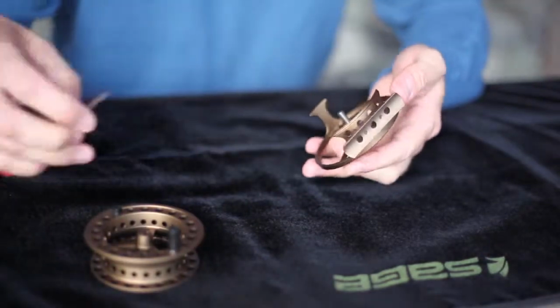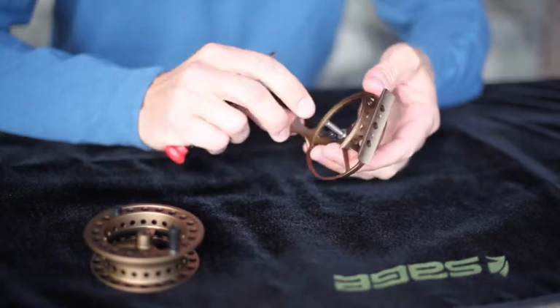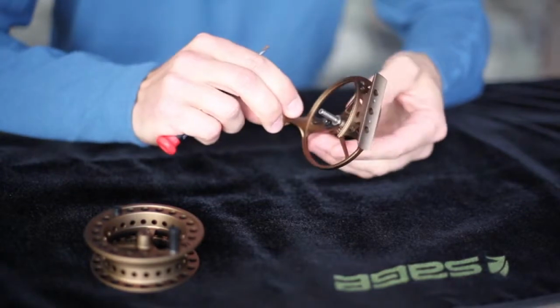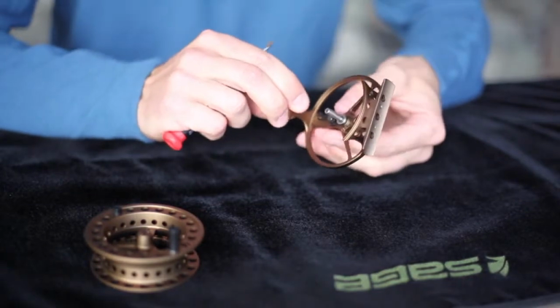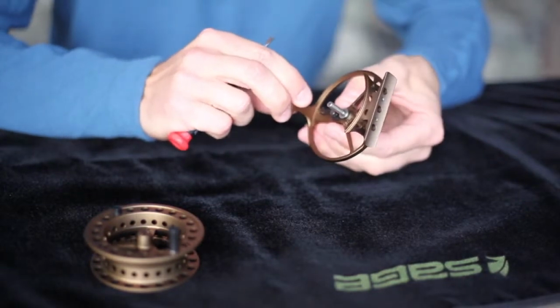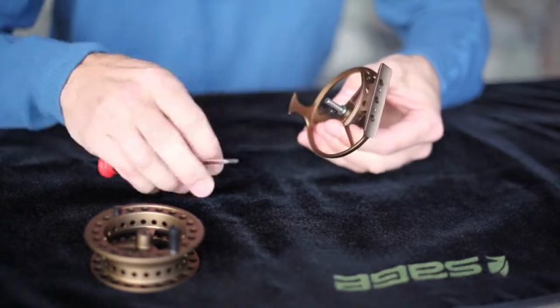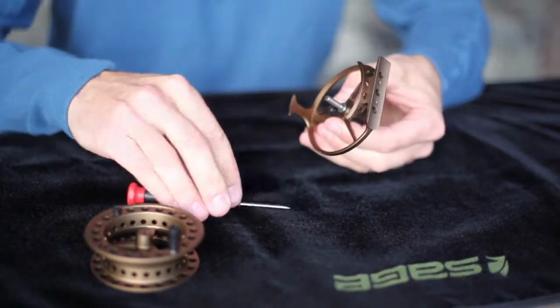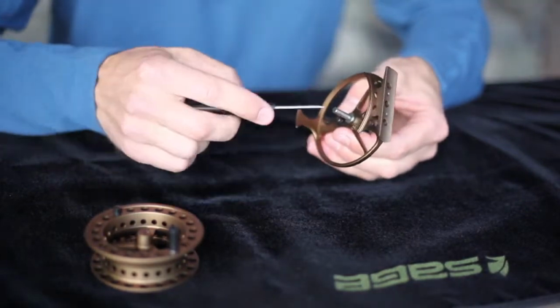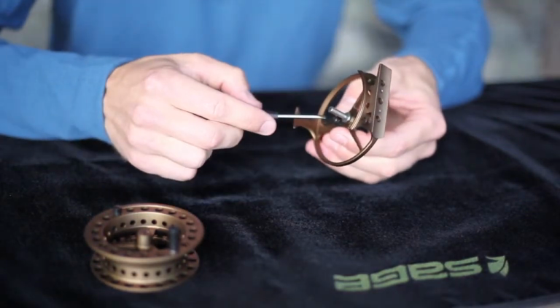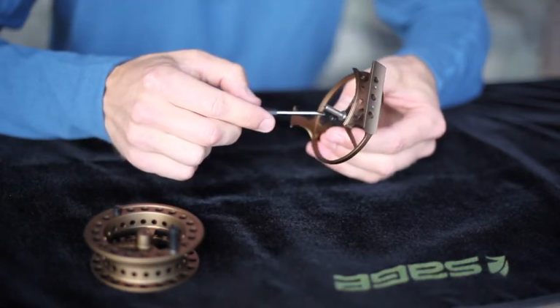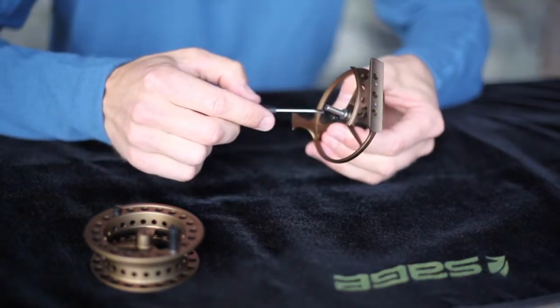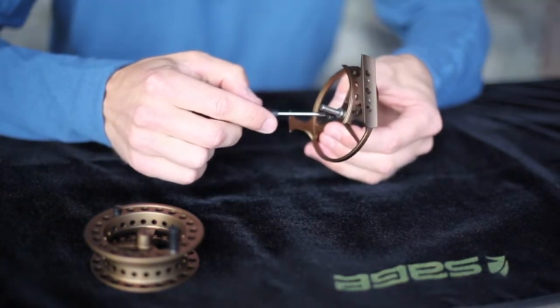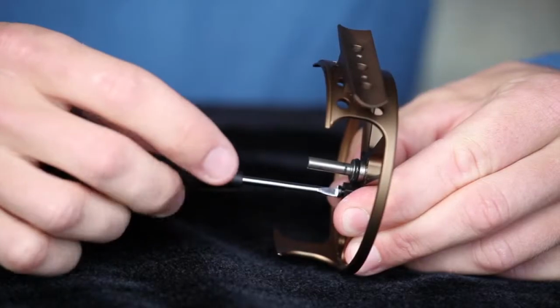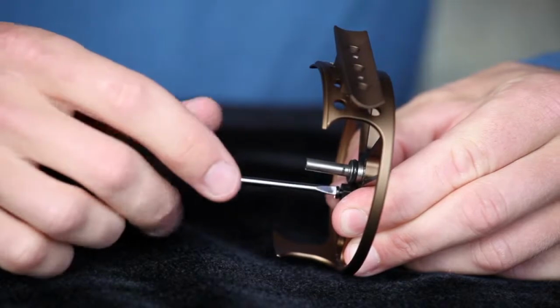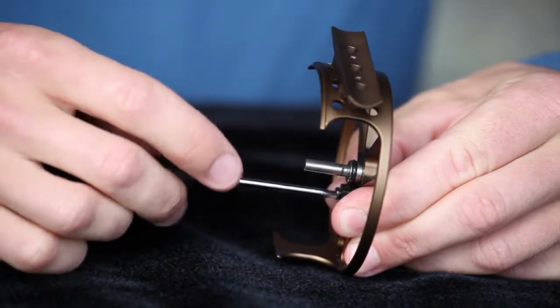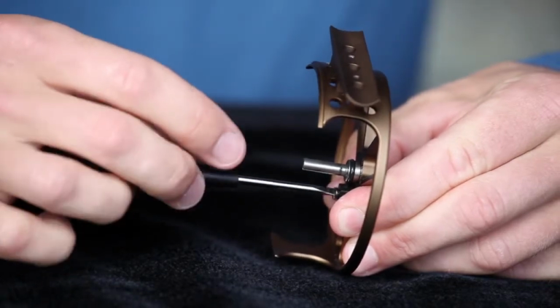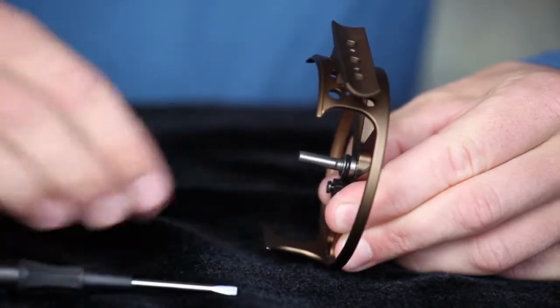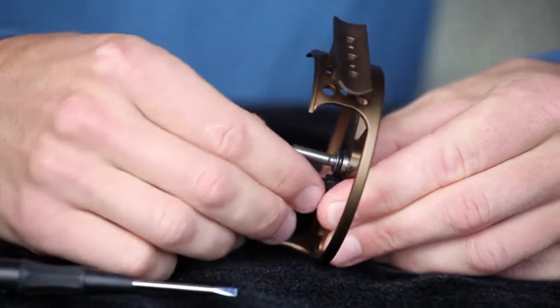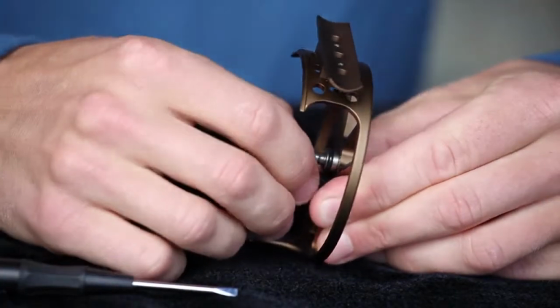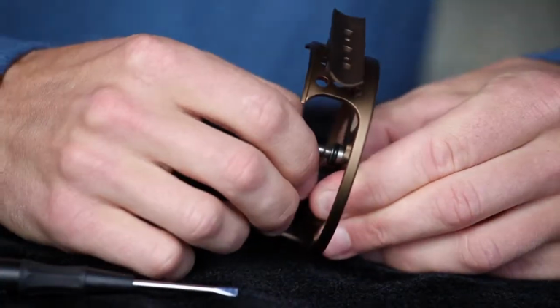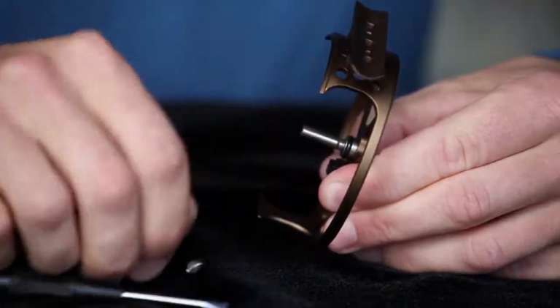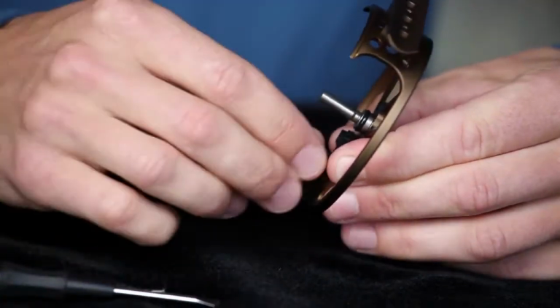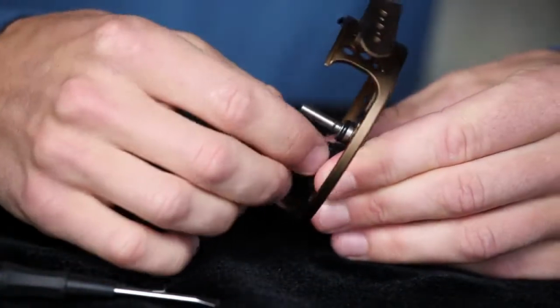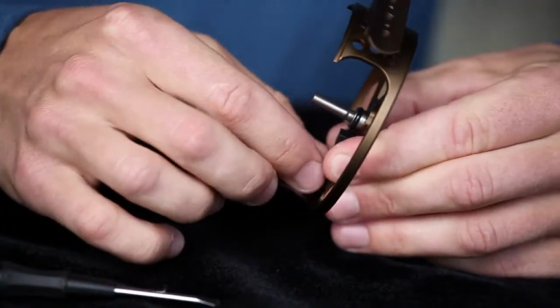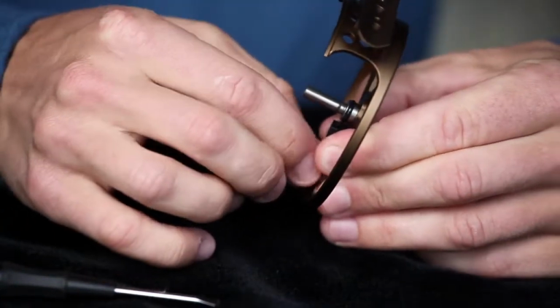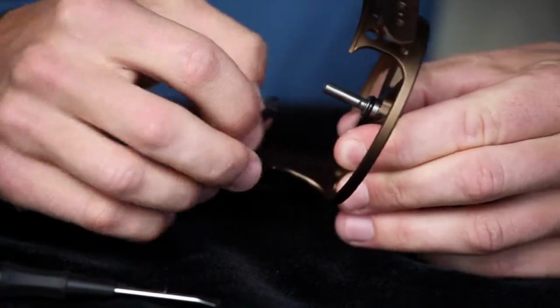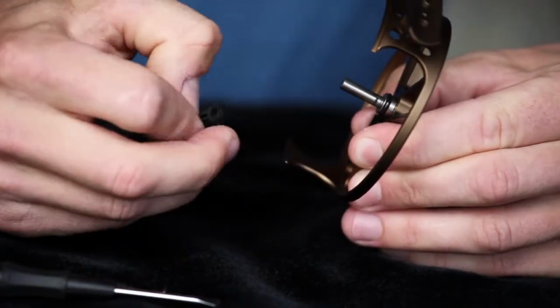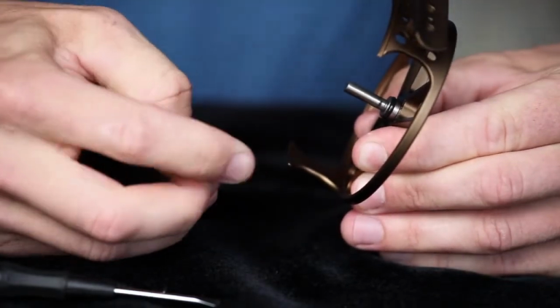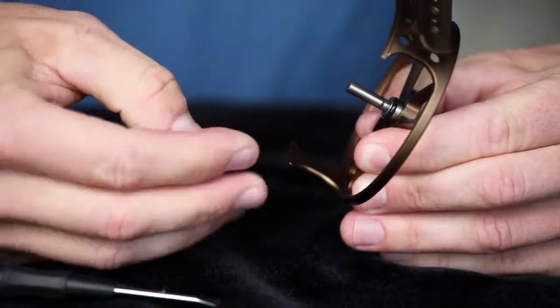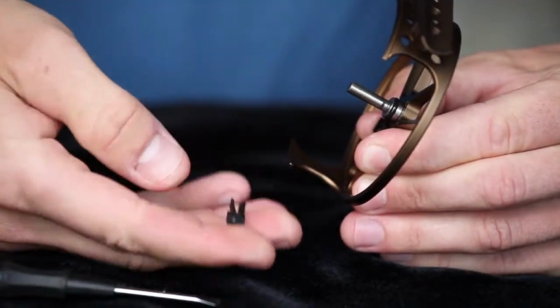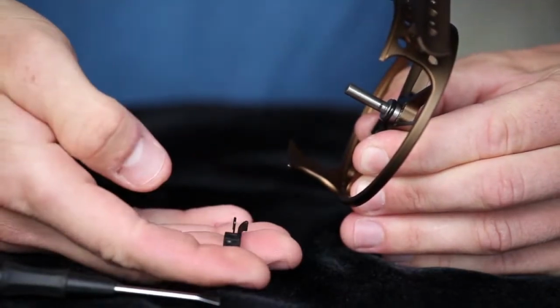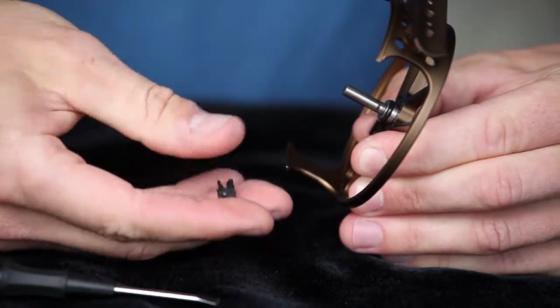Next, remove the clicker by grabbing the drag knob and removing the clicker screw using a flat-bladed screwdriver. Remove the clicker and flip it over.